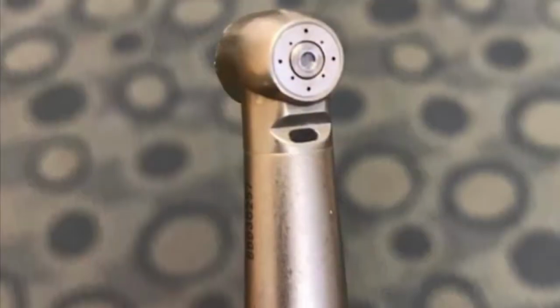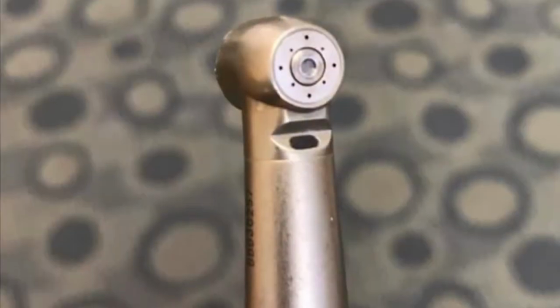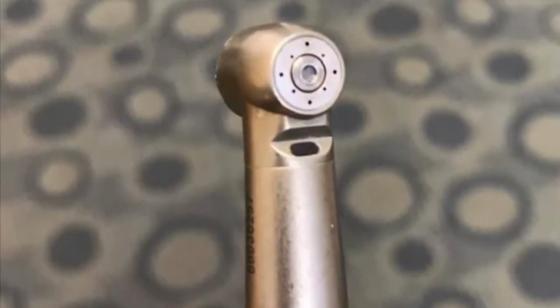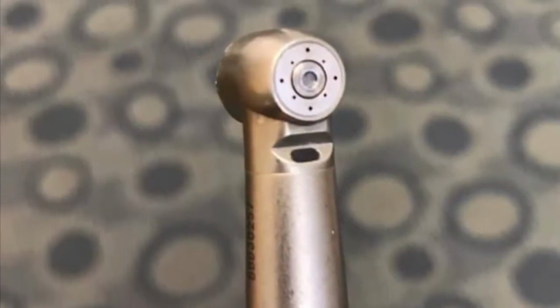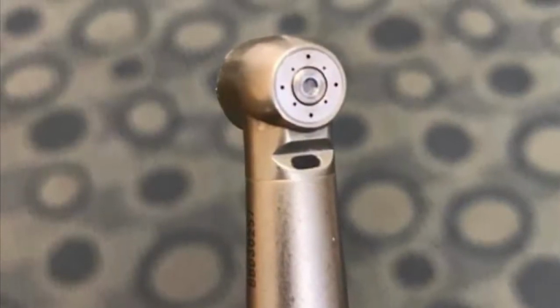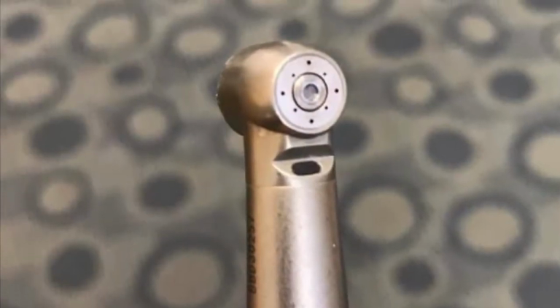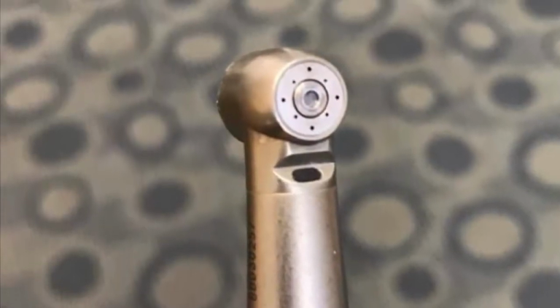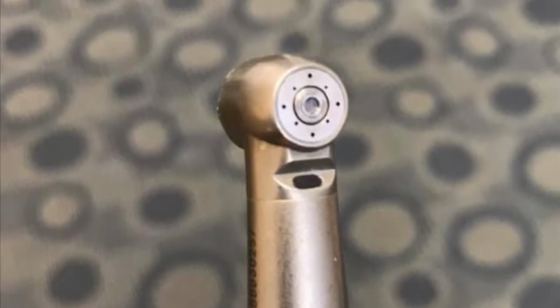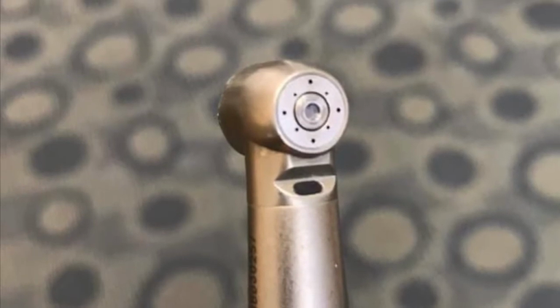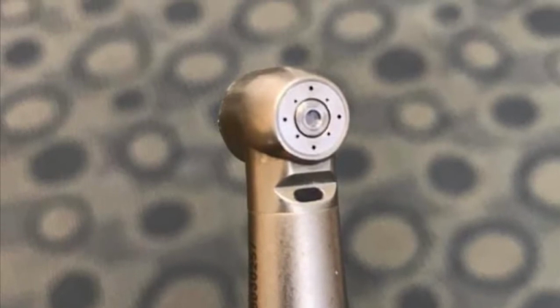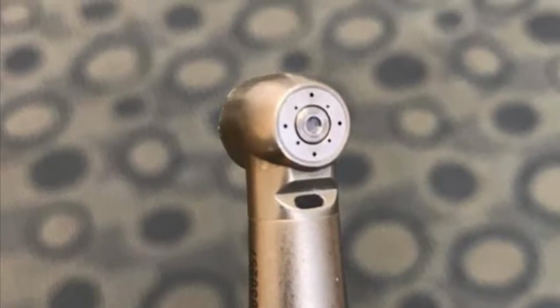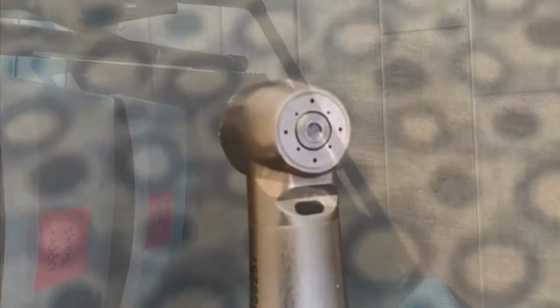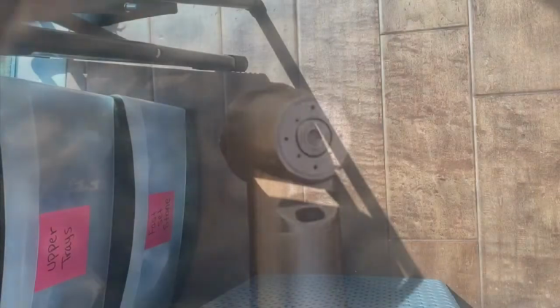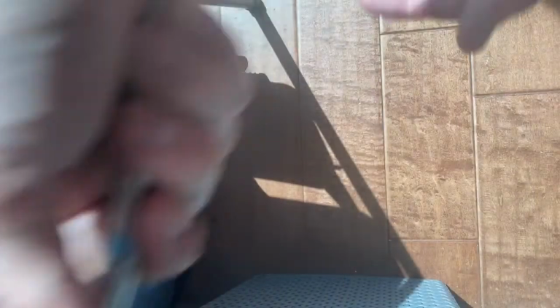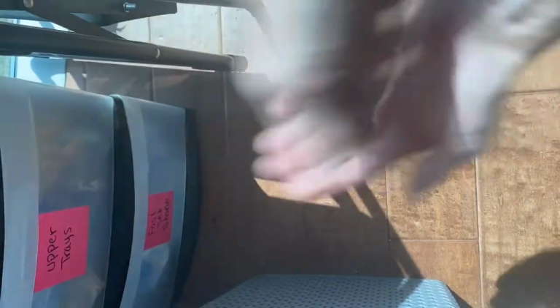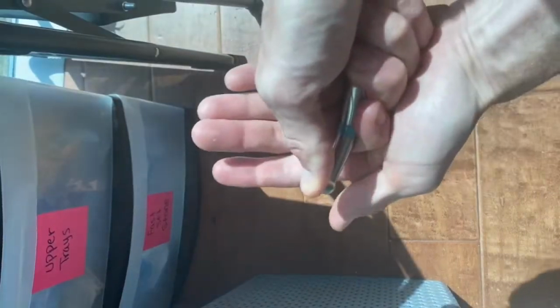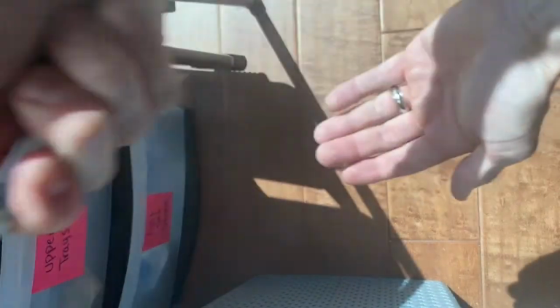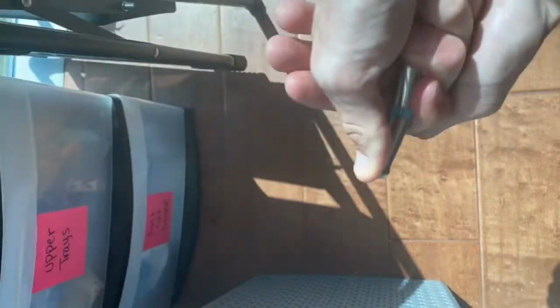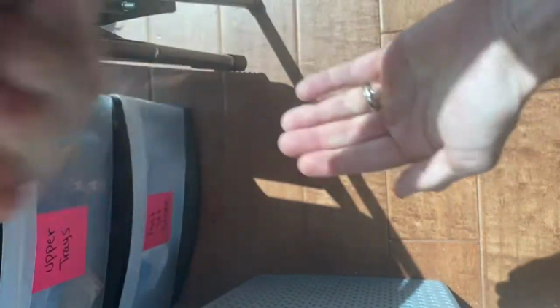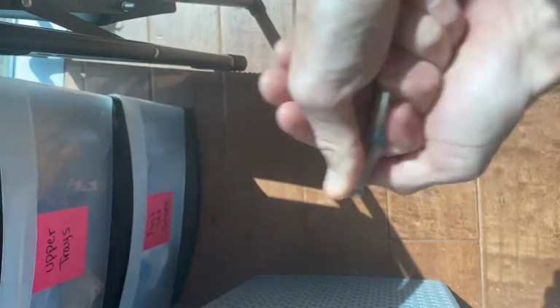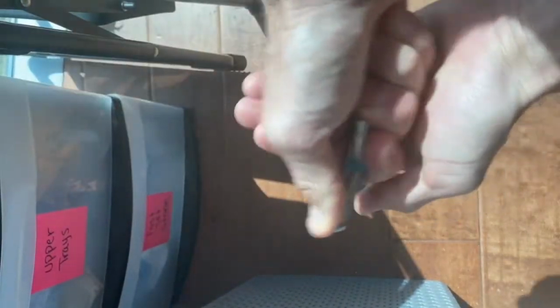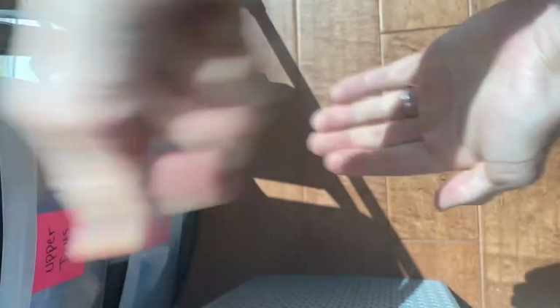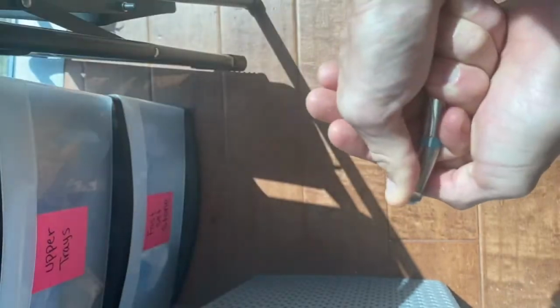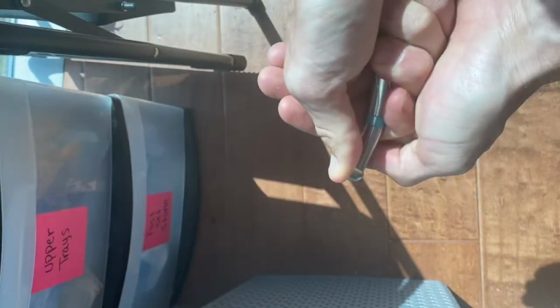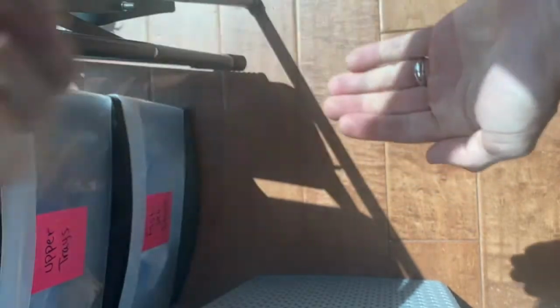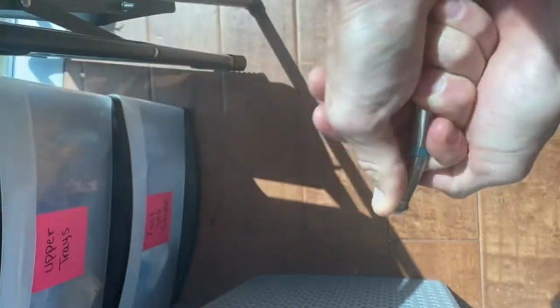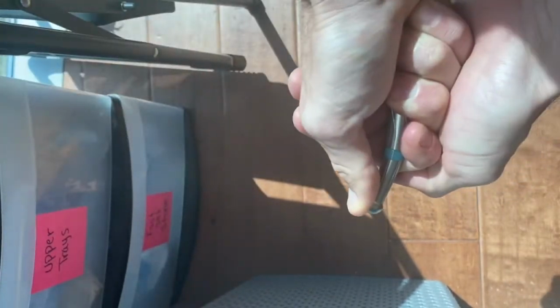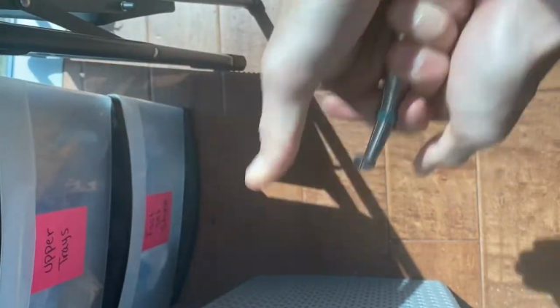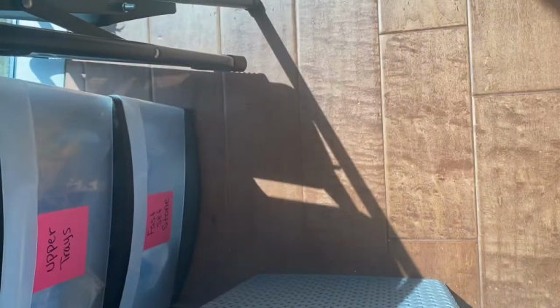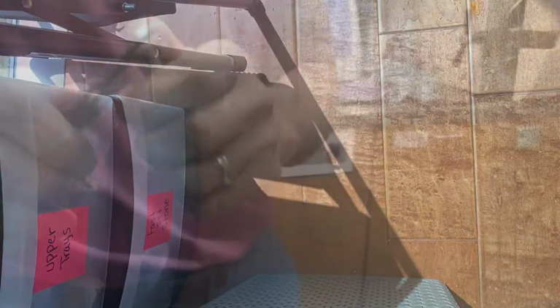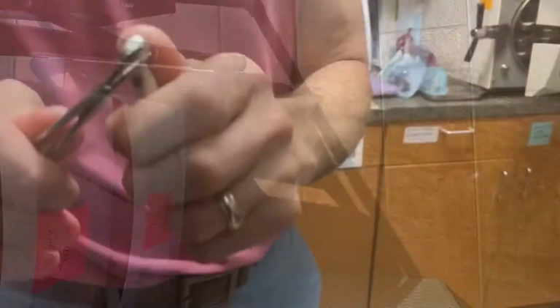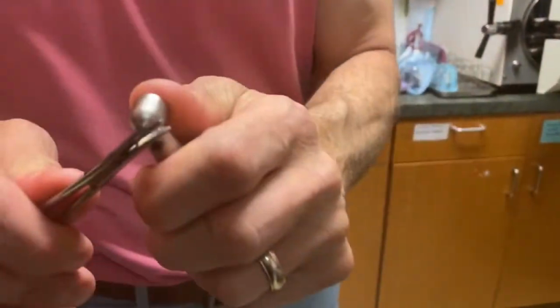The easiest thing to do is push on the back cap, opening up the auto chuck, and then take the handpiece and slam it into your hand several times, protruding enough of the burr to grab with hemostats to pull out.